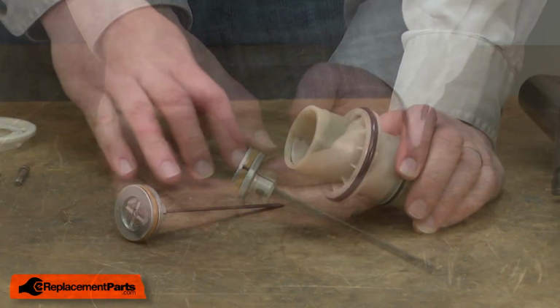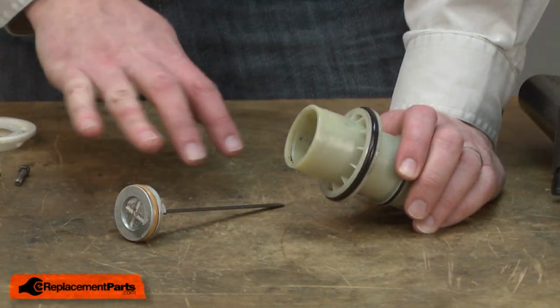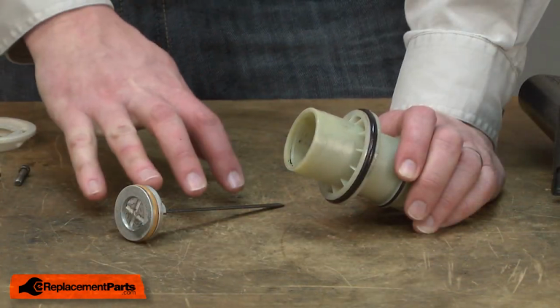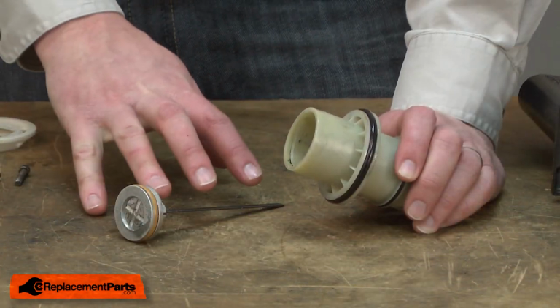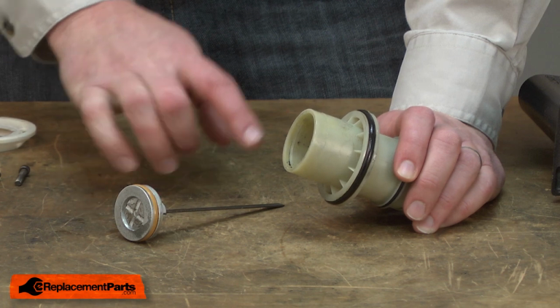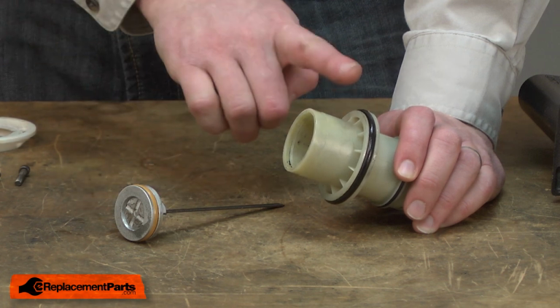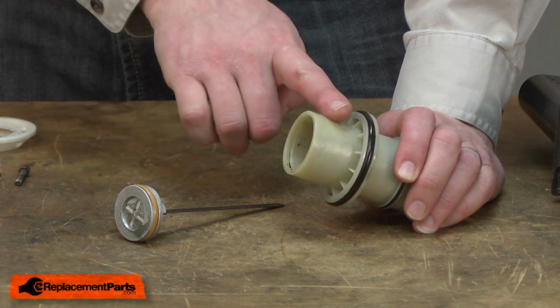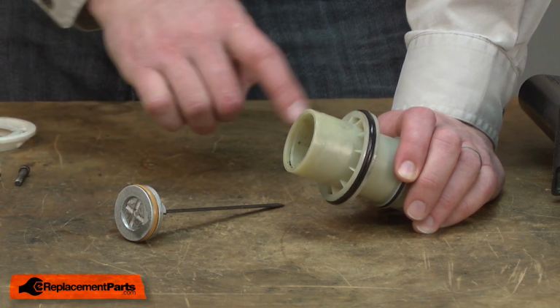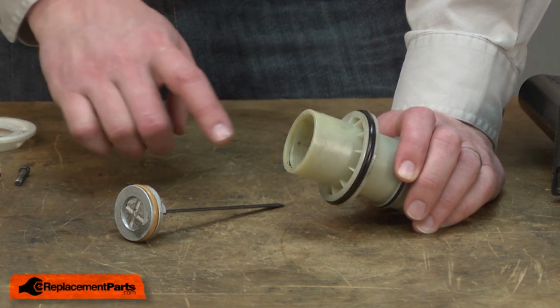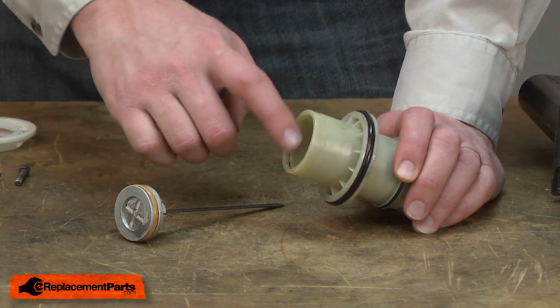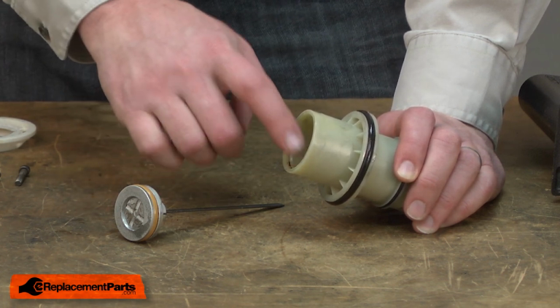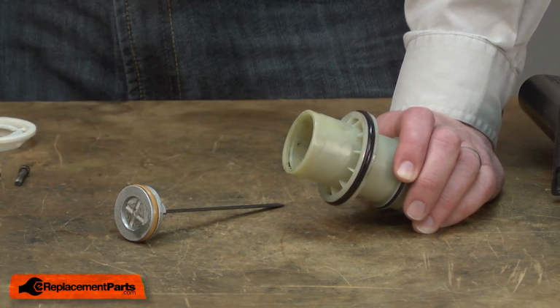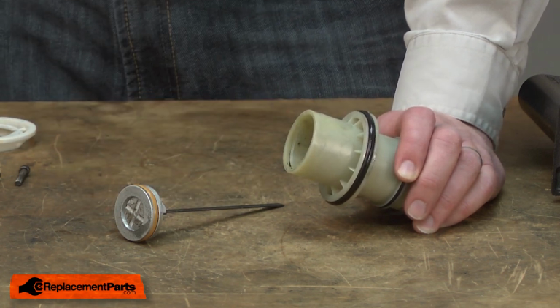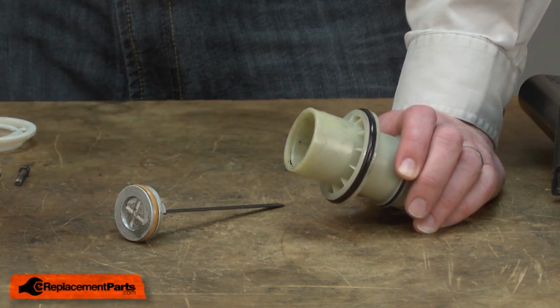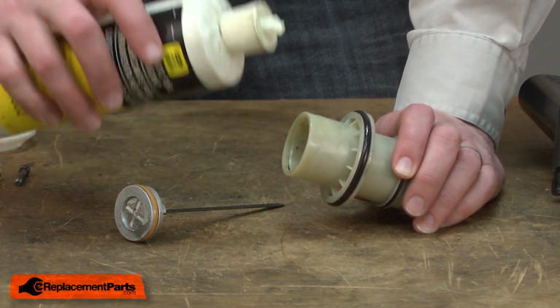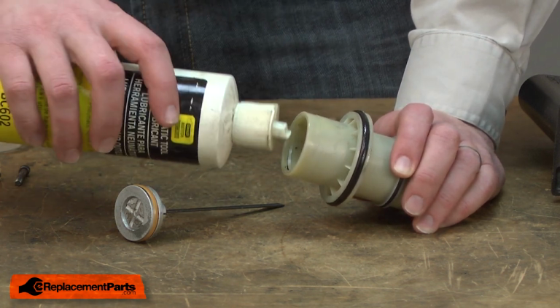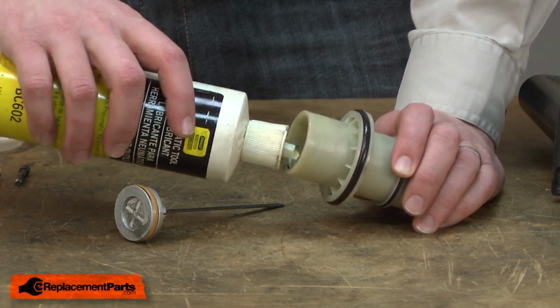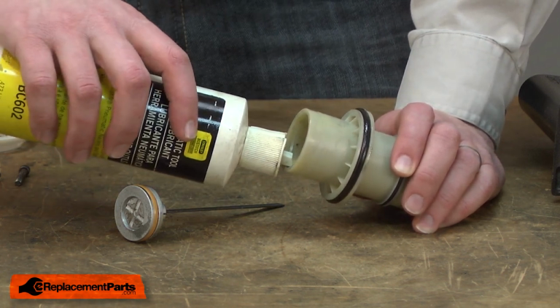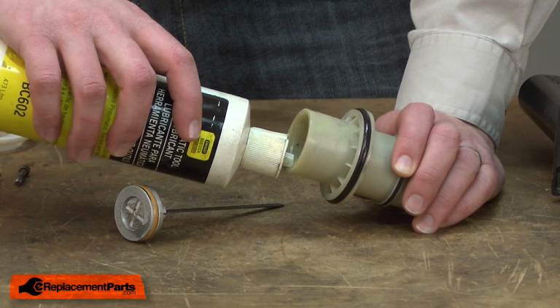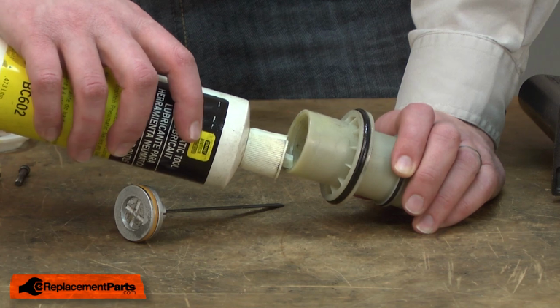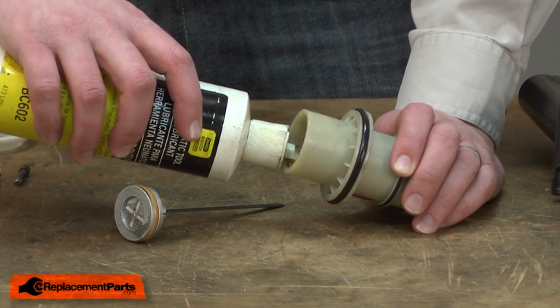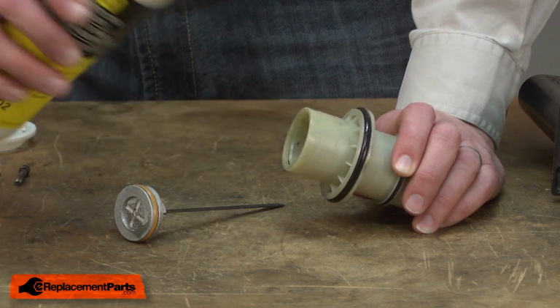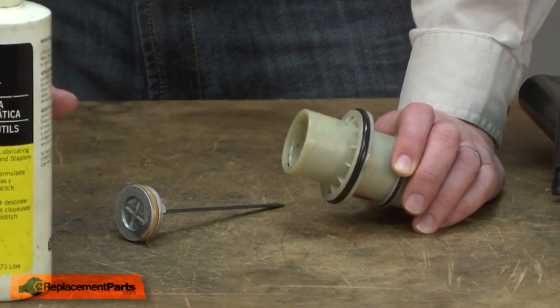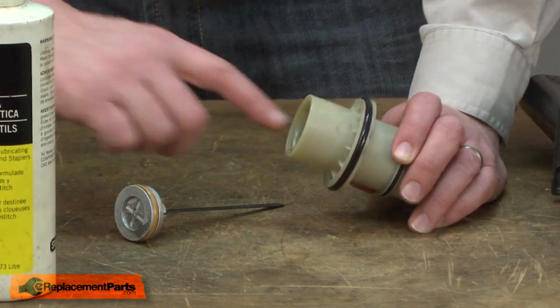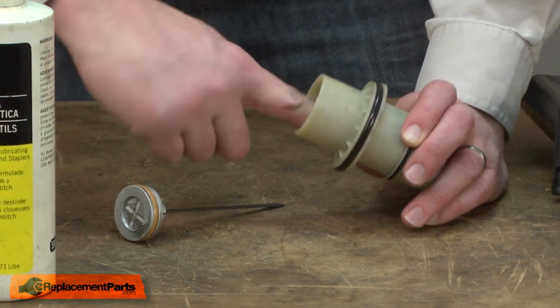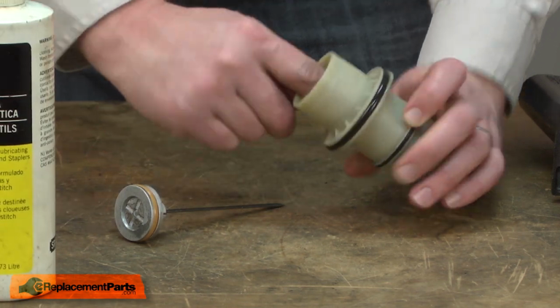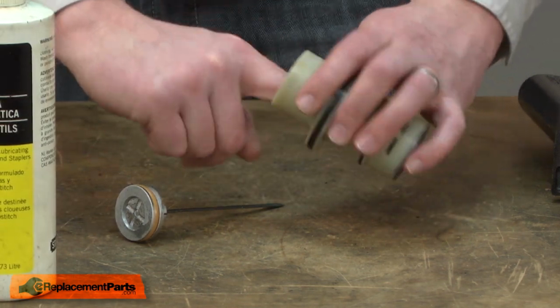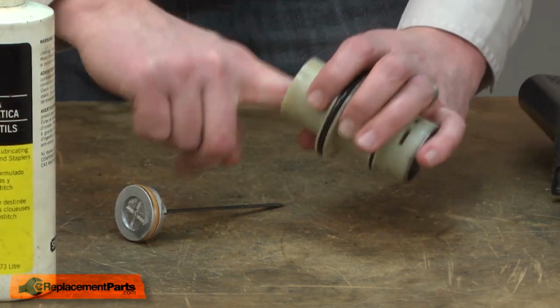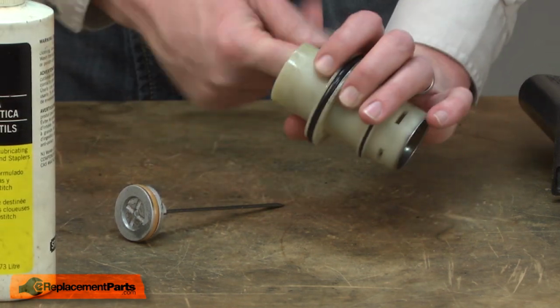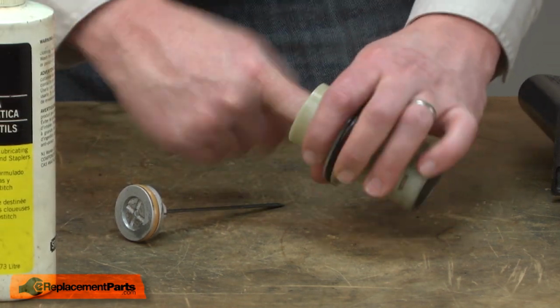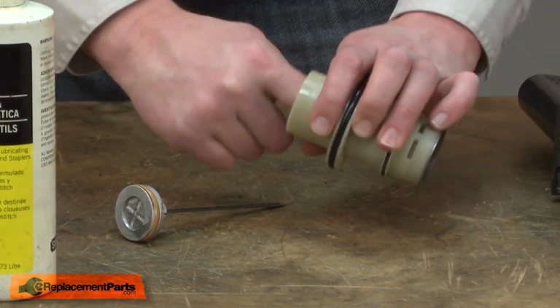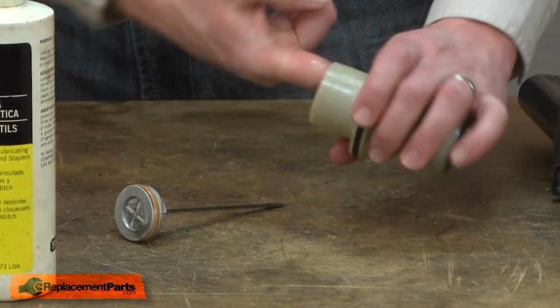Before I install the driver assembly back into the cylinder, I want to lubricate the cylinder. I'll use a little bit of air tool oil to do that. I'll just spread that around so I have a nice even coat in the cylinder.